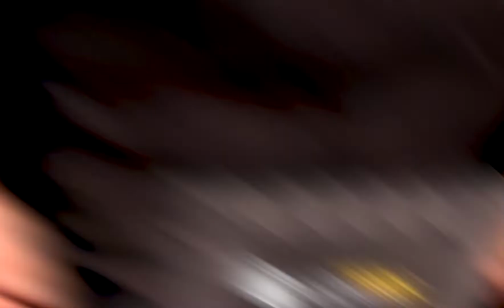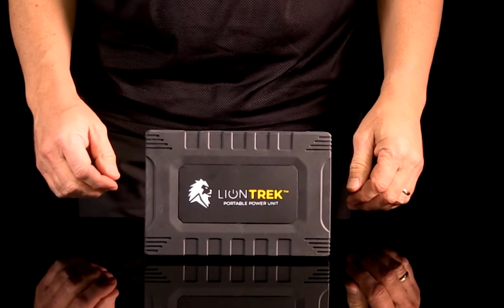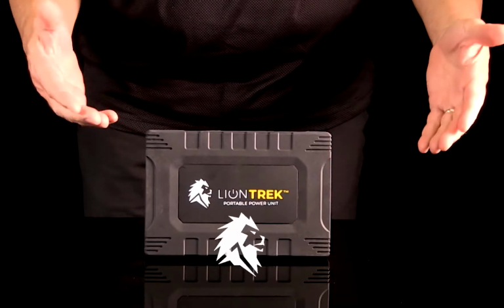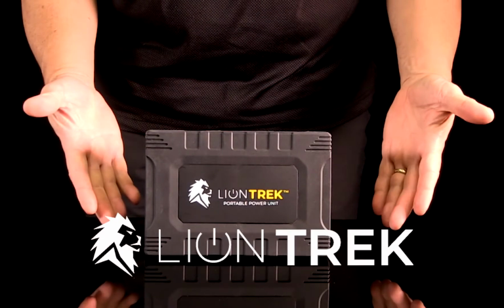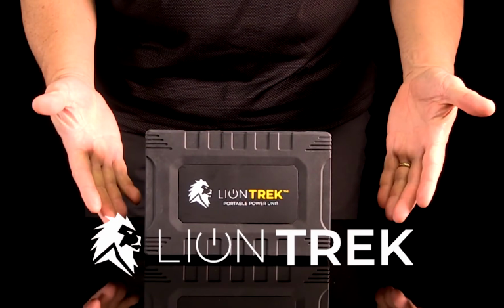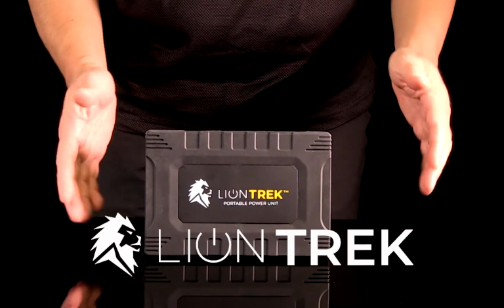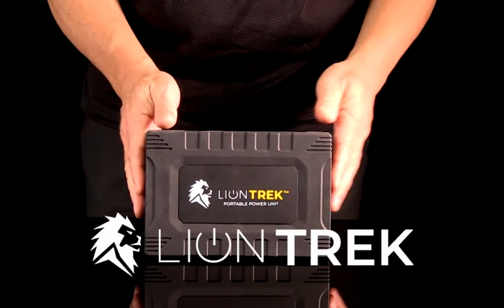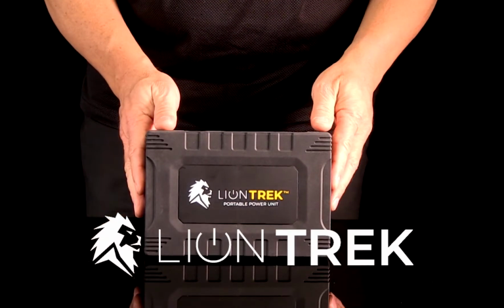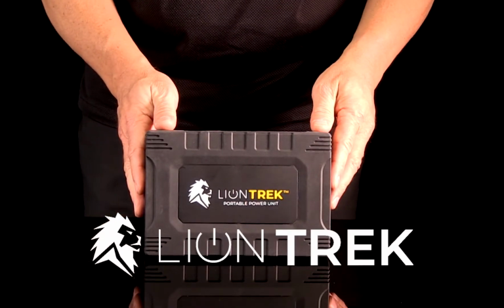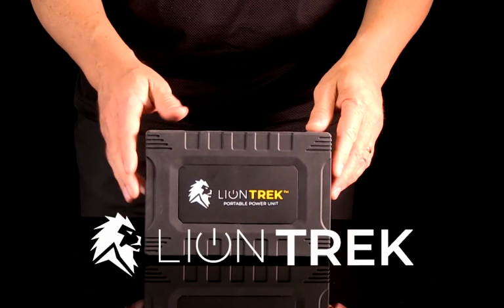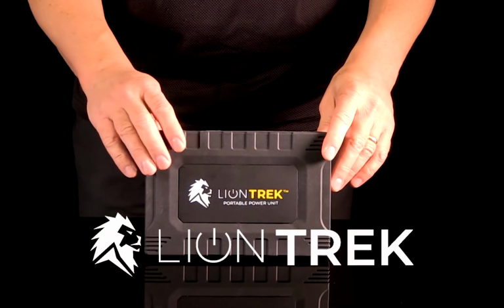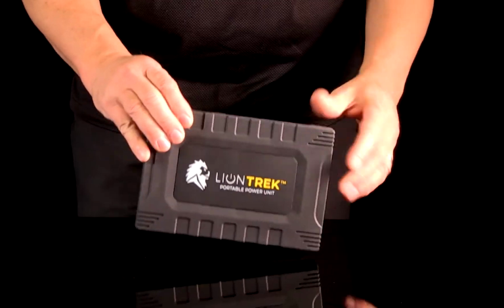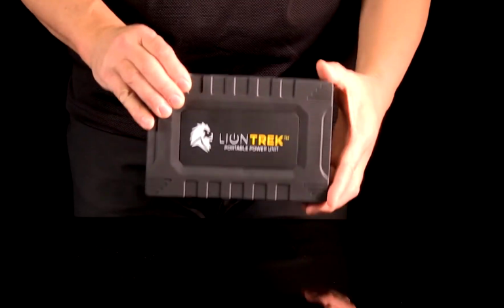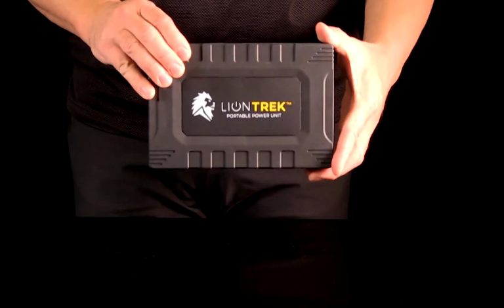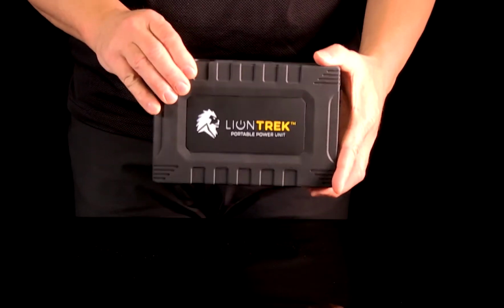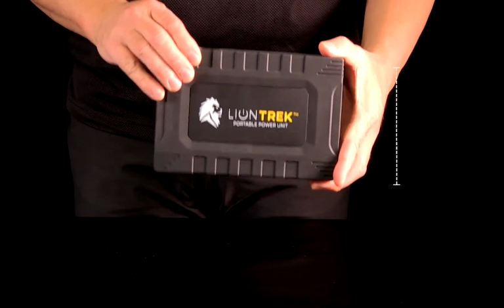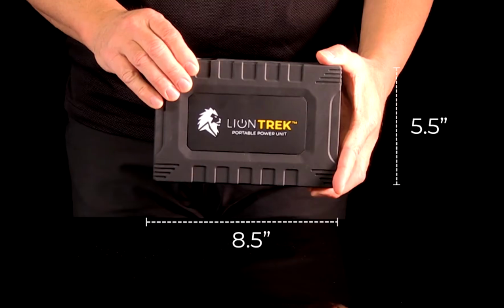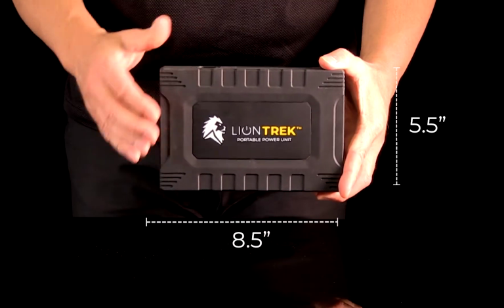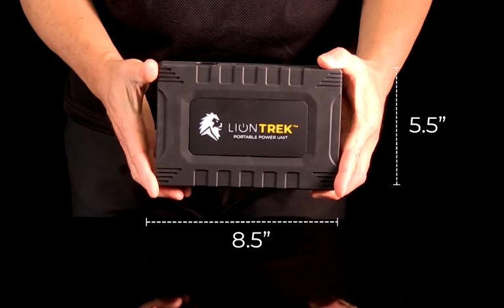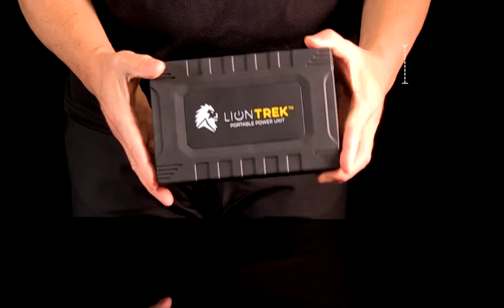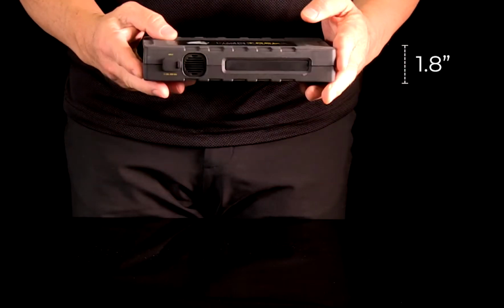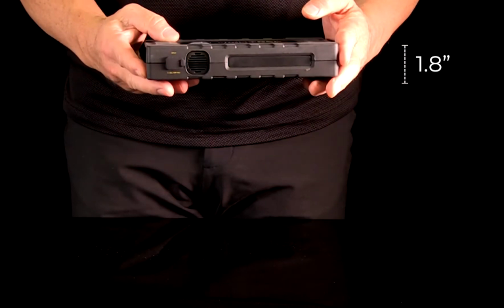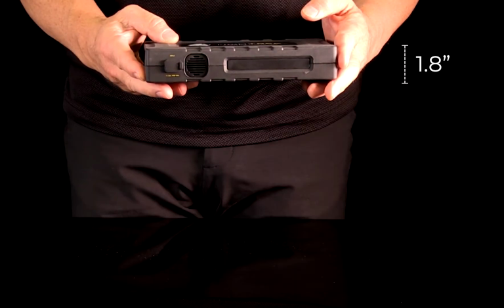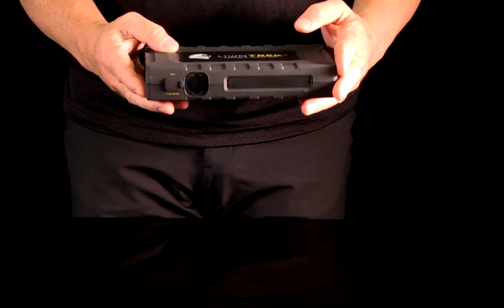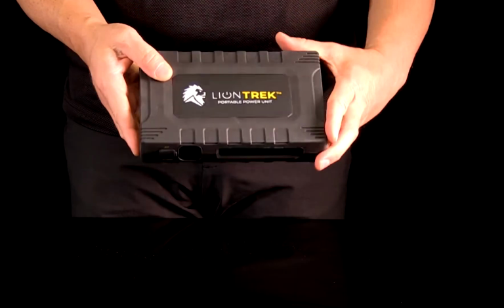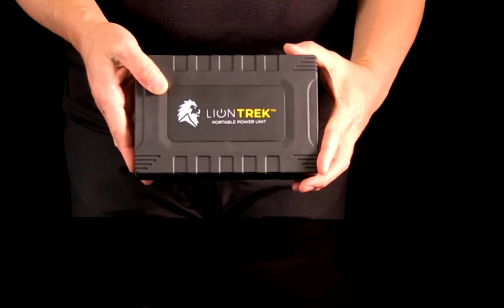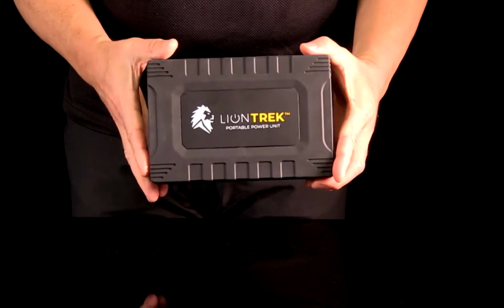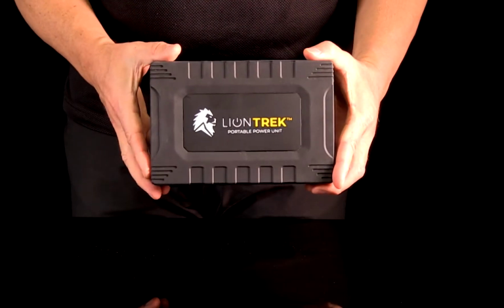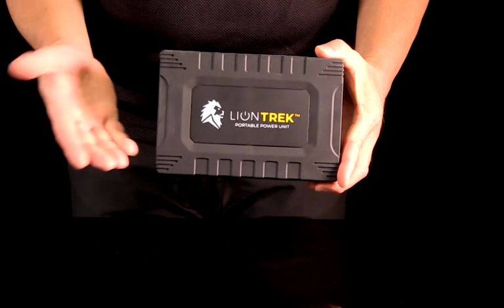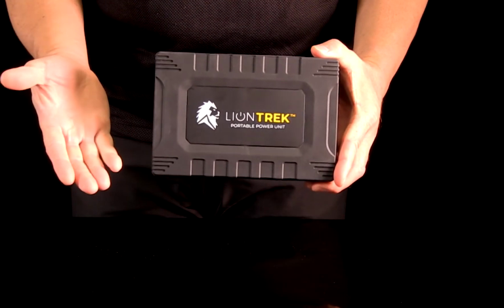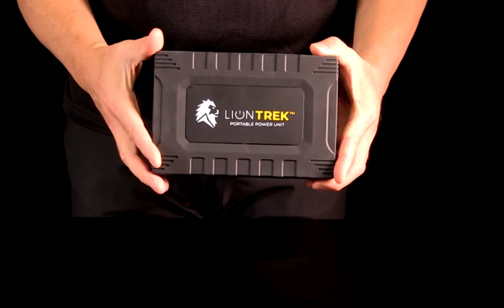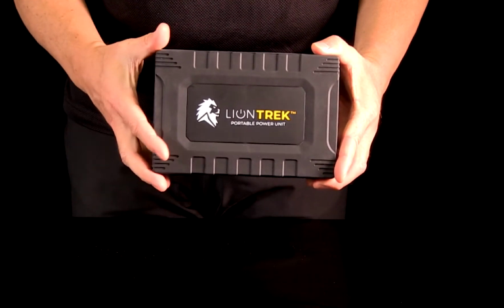Let me introduce you to the Lion Trek, one of the great portable solar generators from Lion Energy. Its lightweight, slim design and versatility make the Trek perfect for road or air travel, cruises, camping or biking, at school, work or home — really anywhere that you need power on the go.